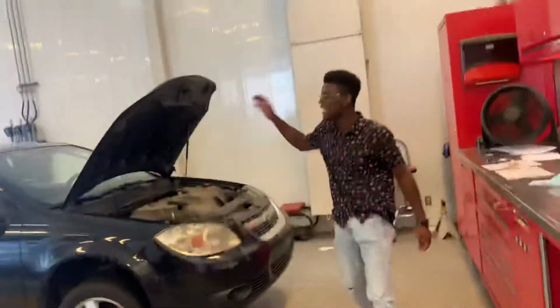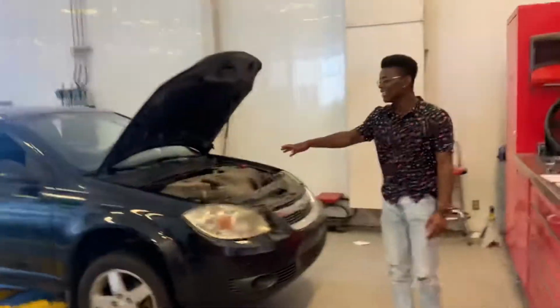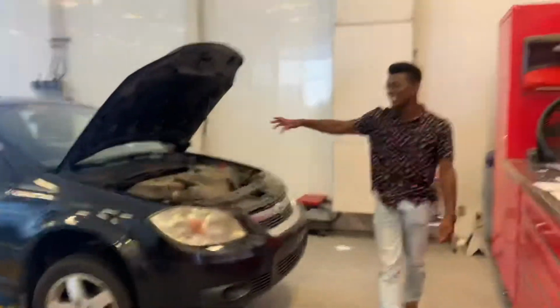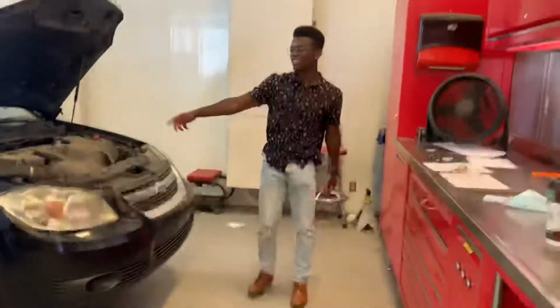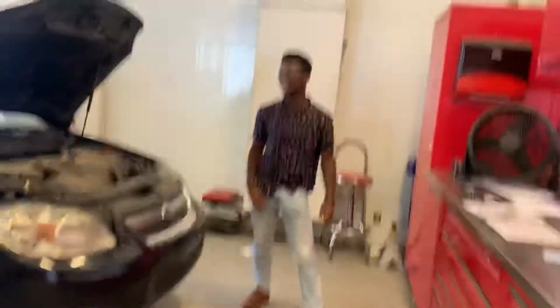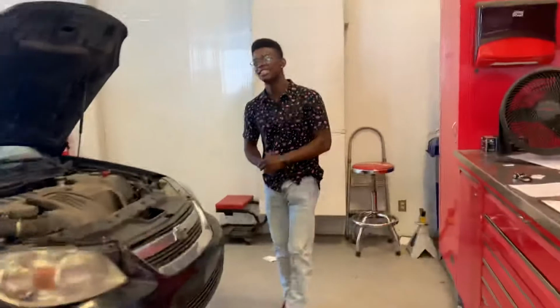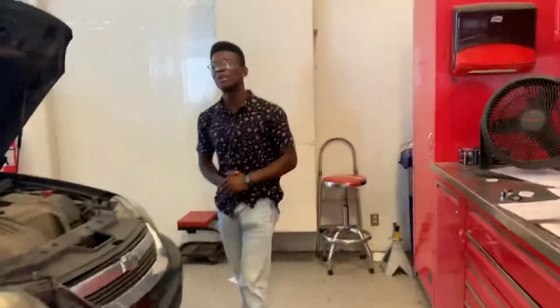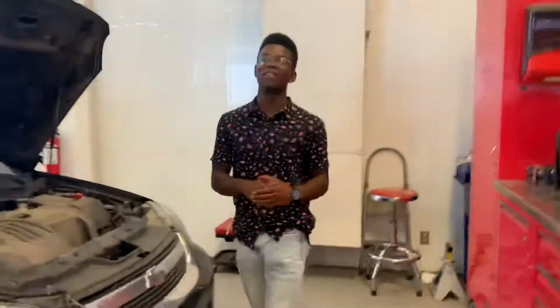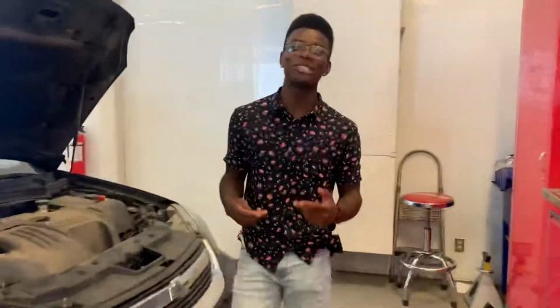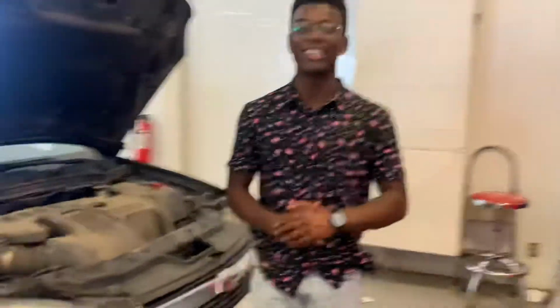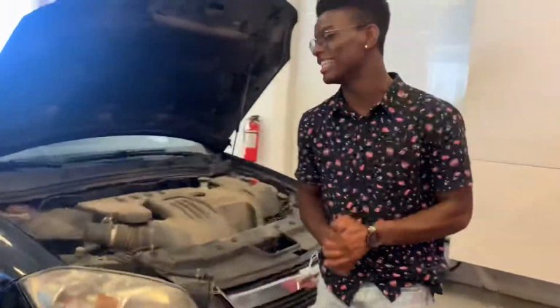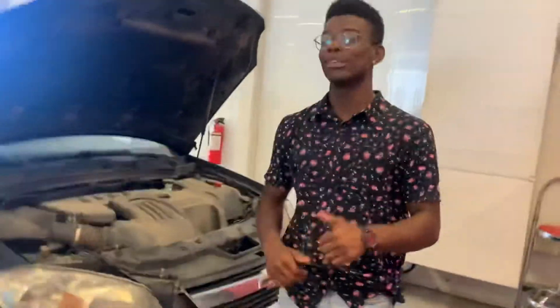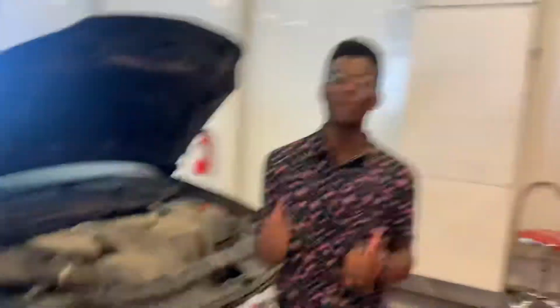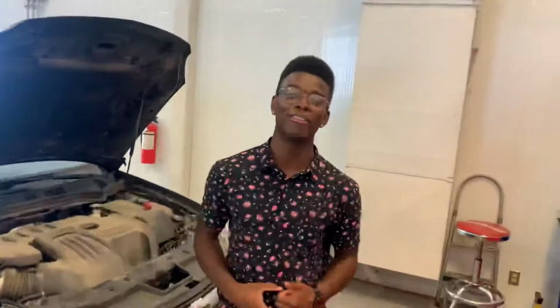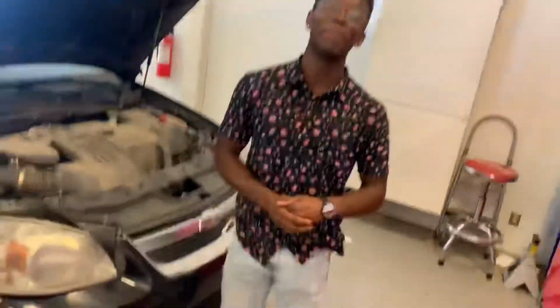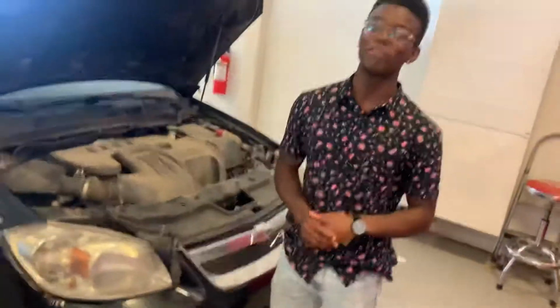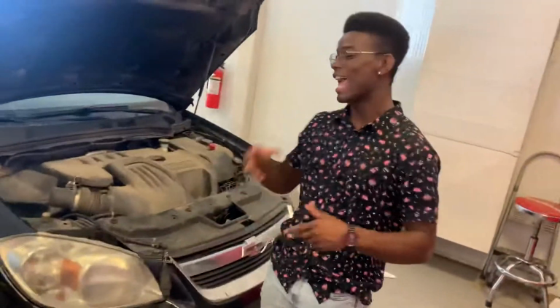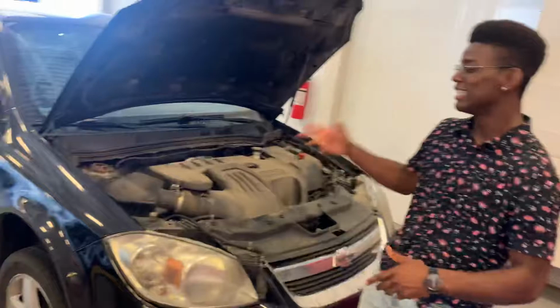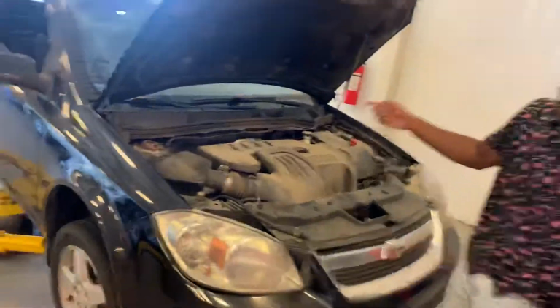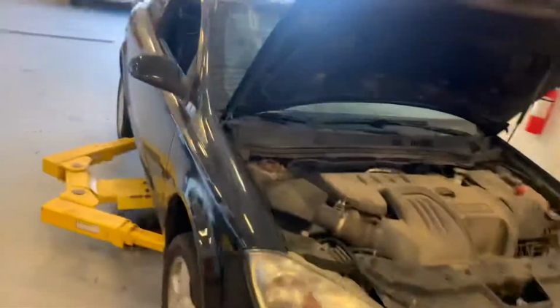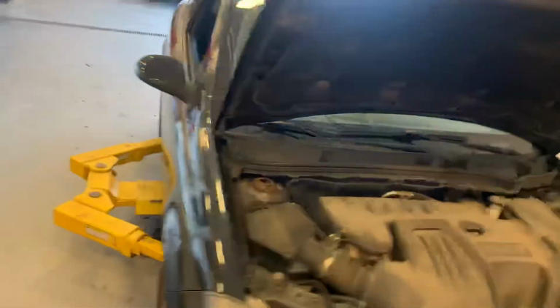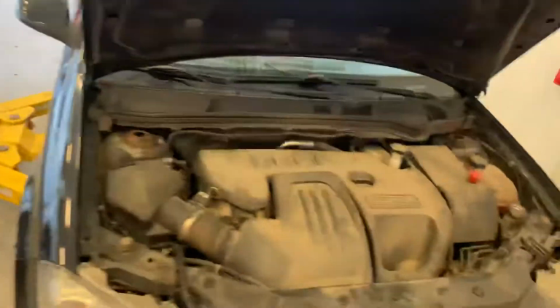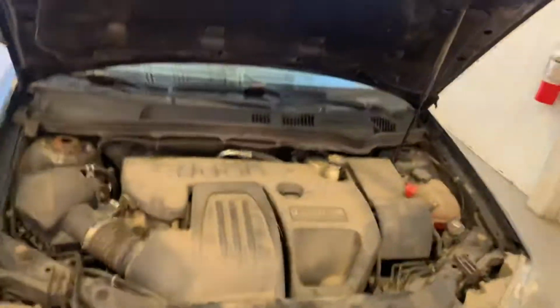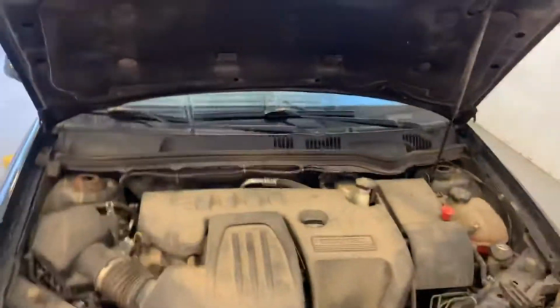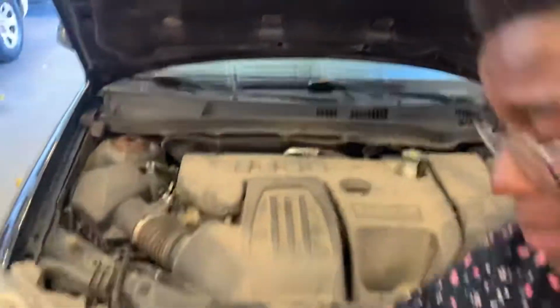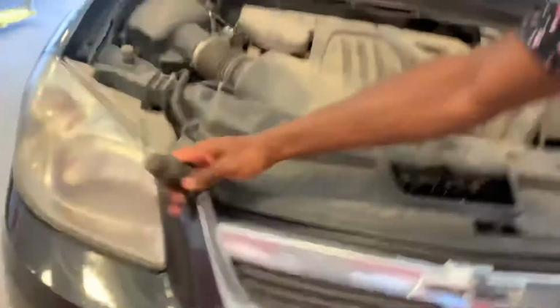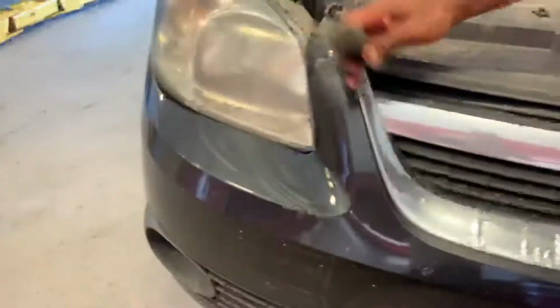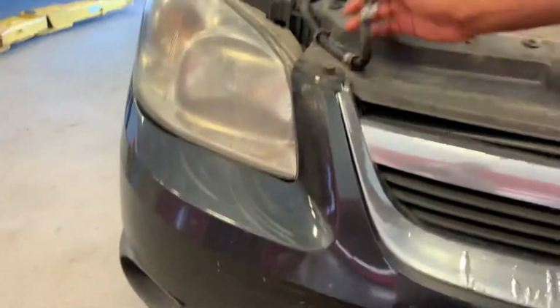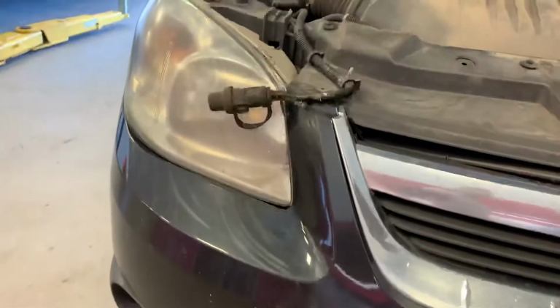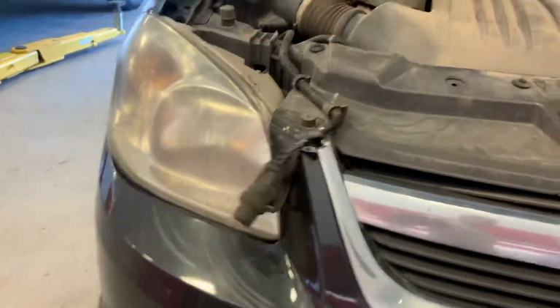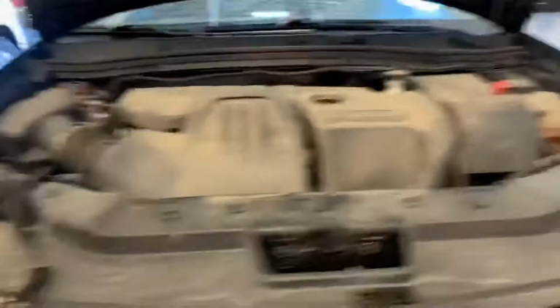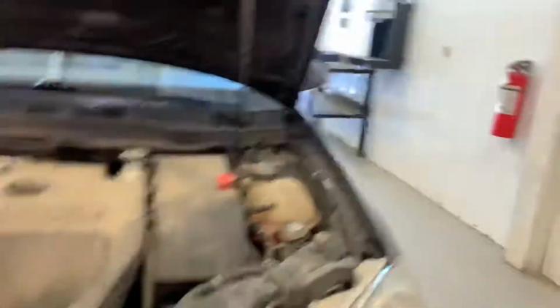So here it is underneath the hood — the 2.2 liter four-cylinder engine. That's going to be great on fuel and perfect for any commuting your daughter will need to do, and you get a block heater already installed for those cold winter months.